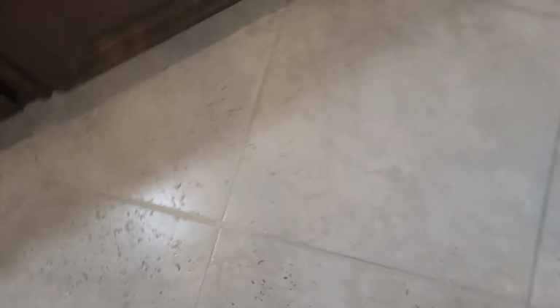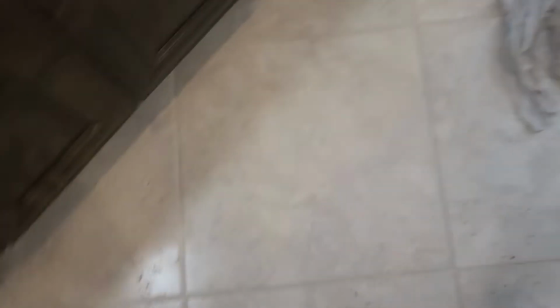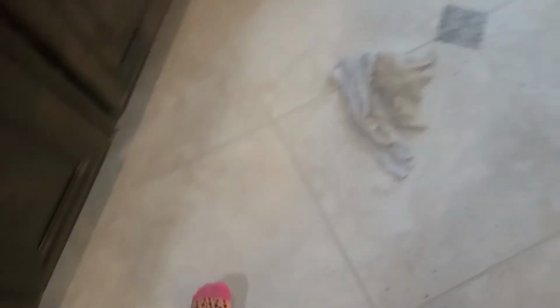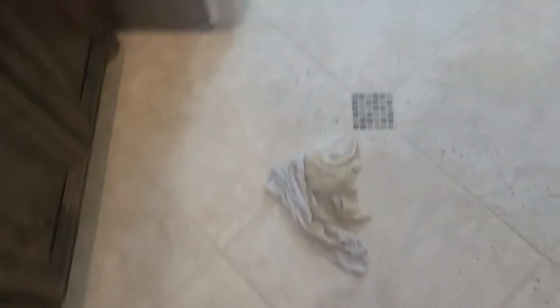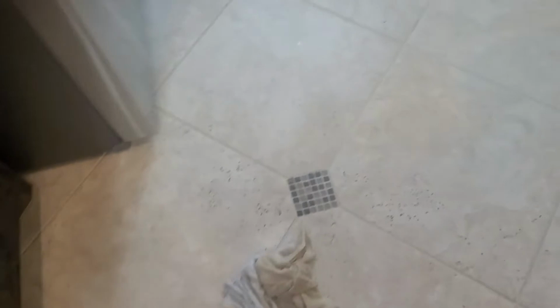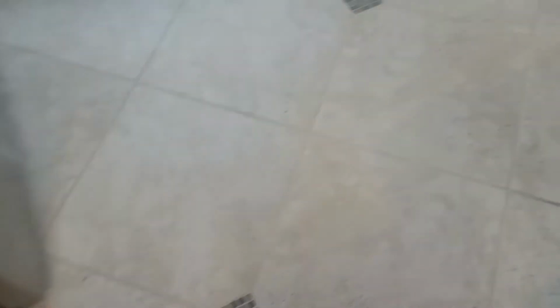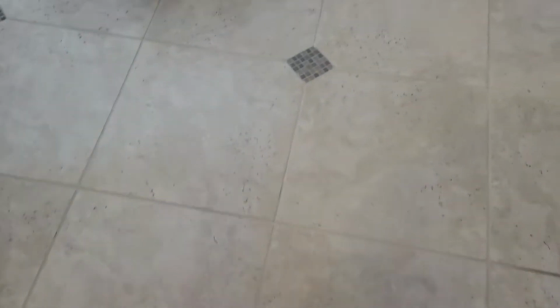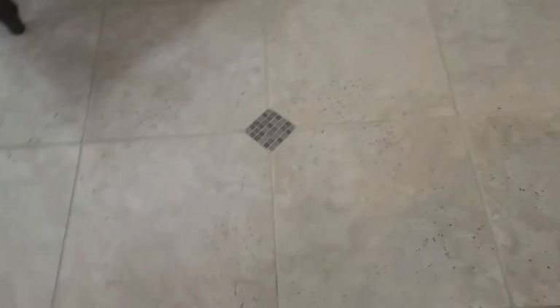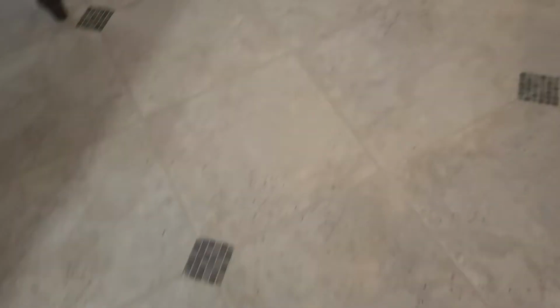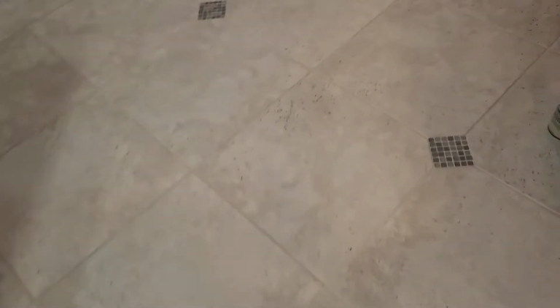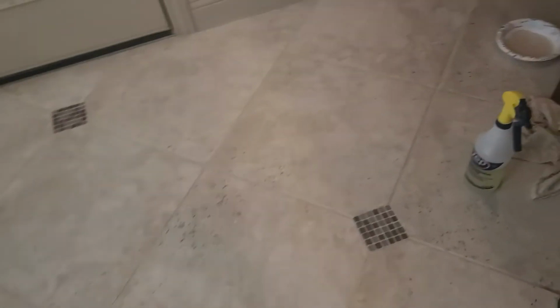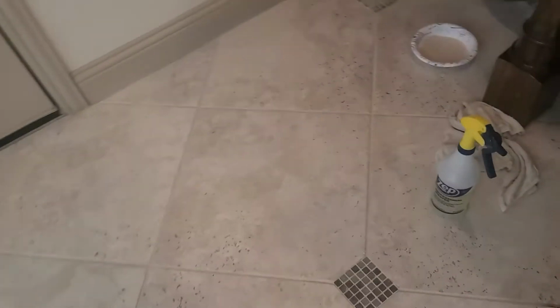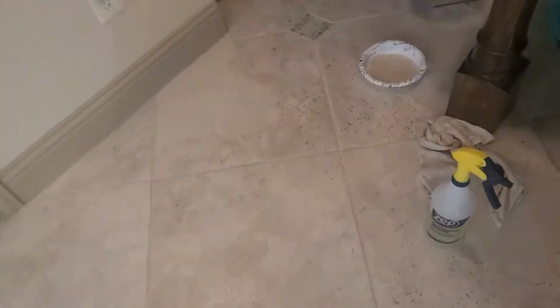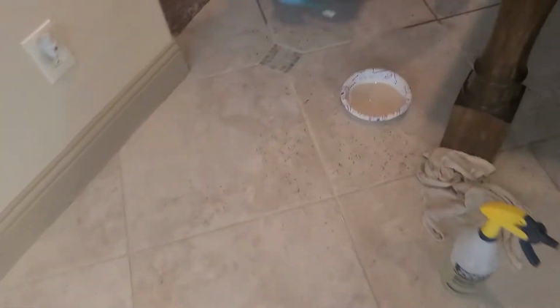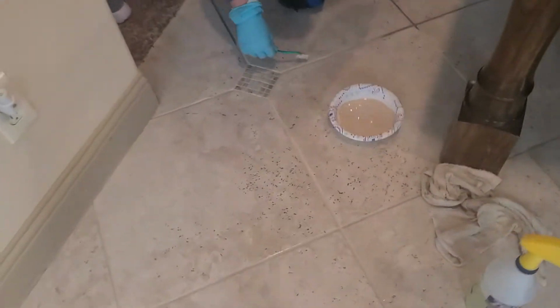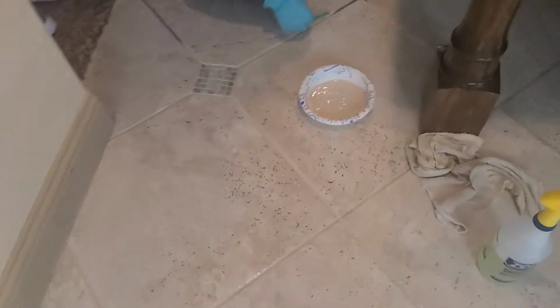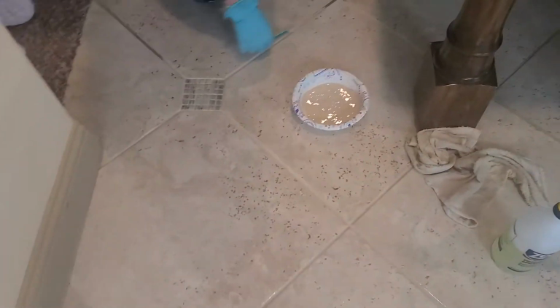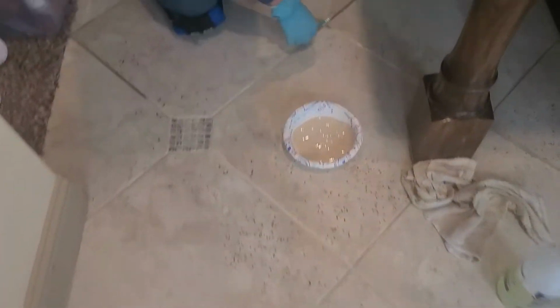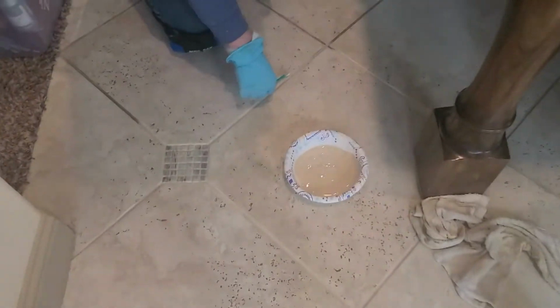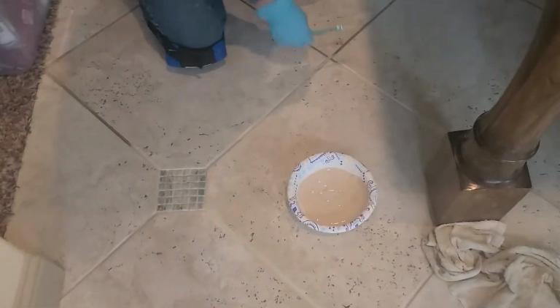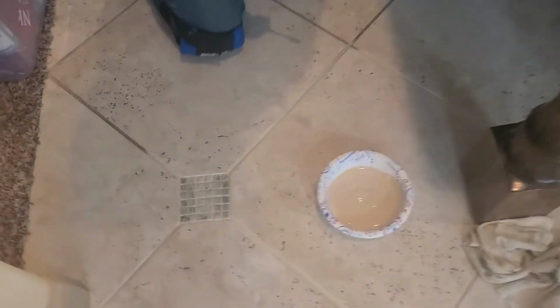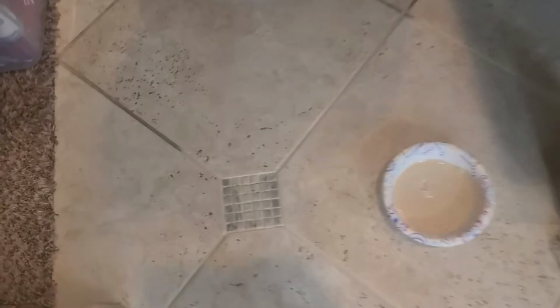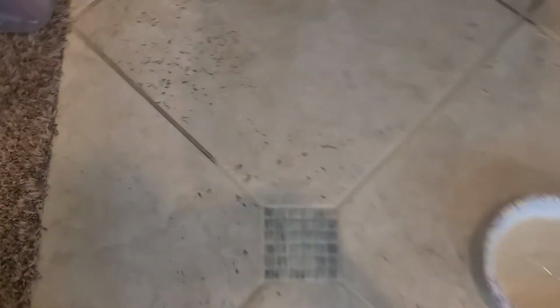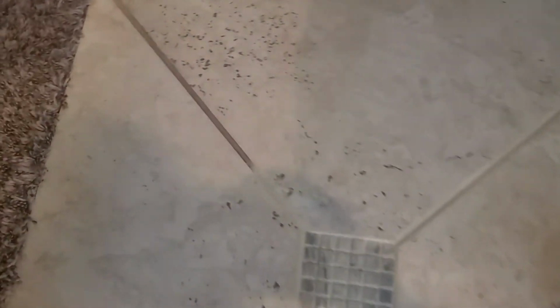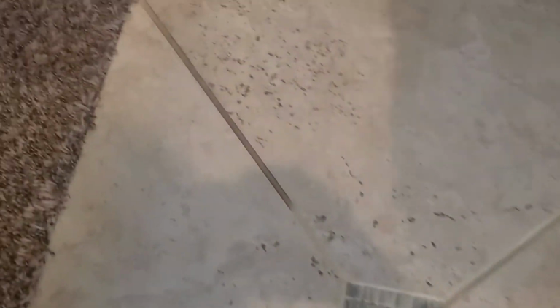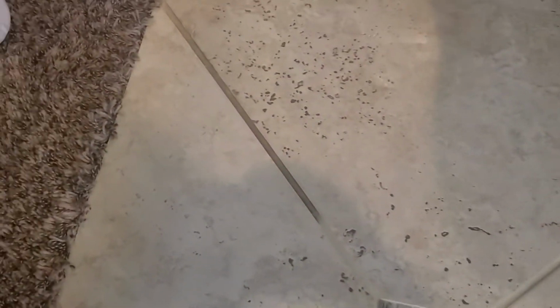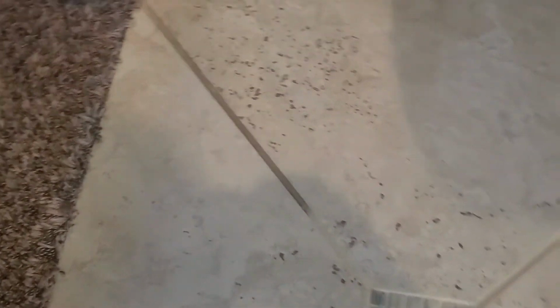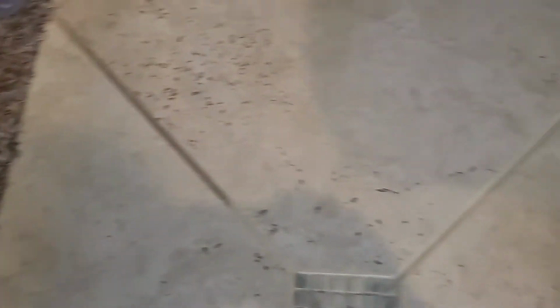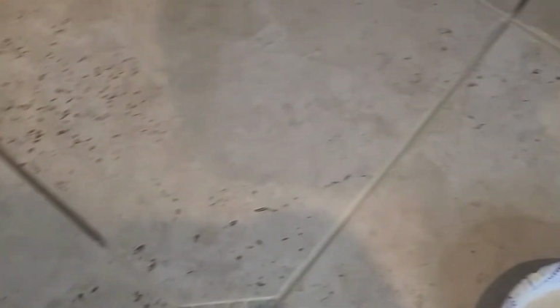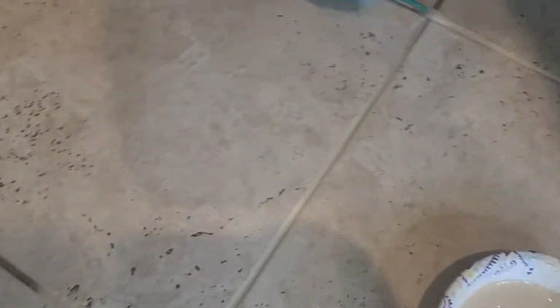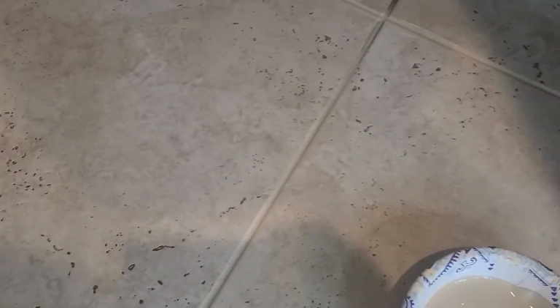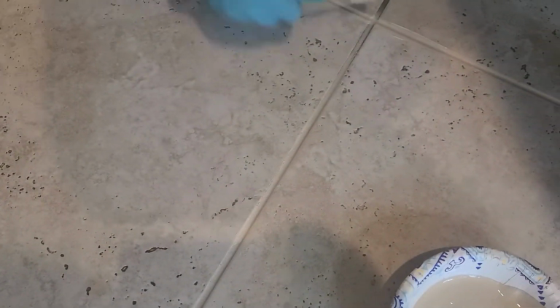Over here is where TK is working — he's doing the same thing. You can see how dirty that is and he's cleaning it up.